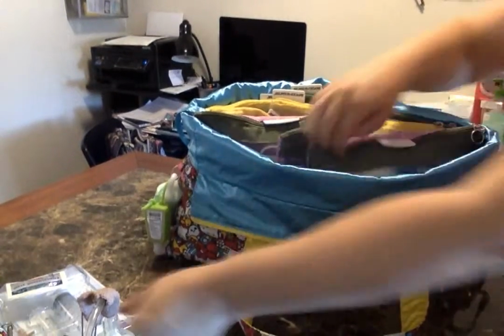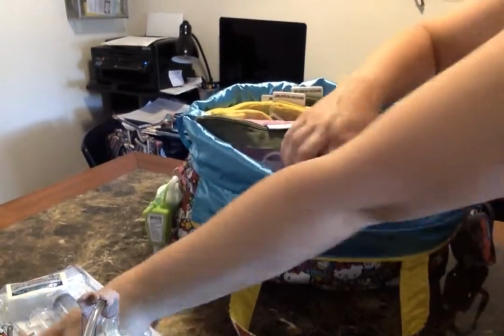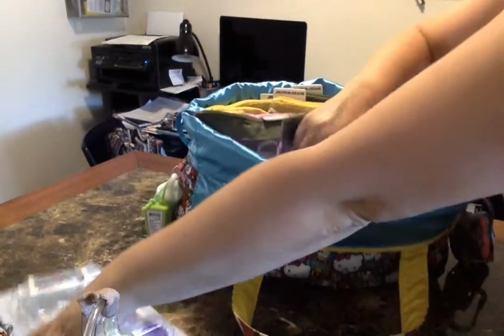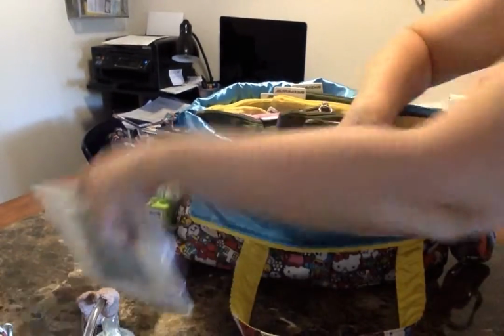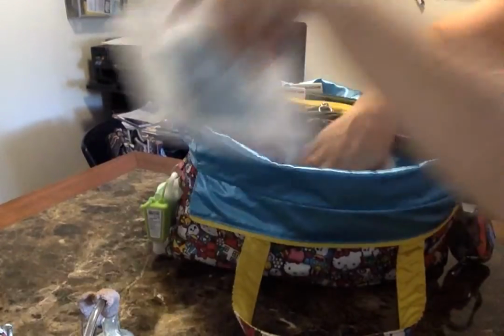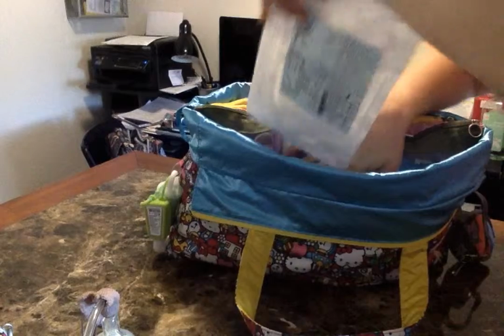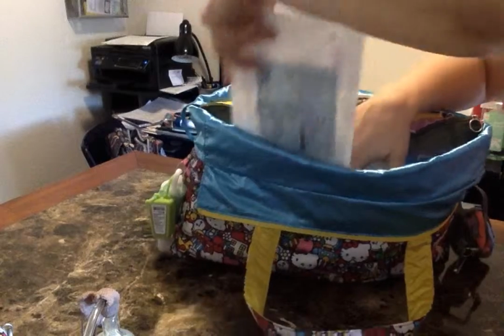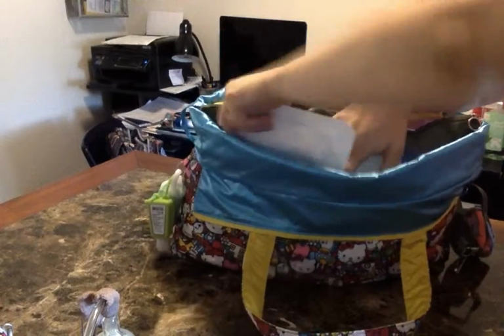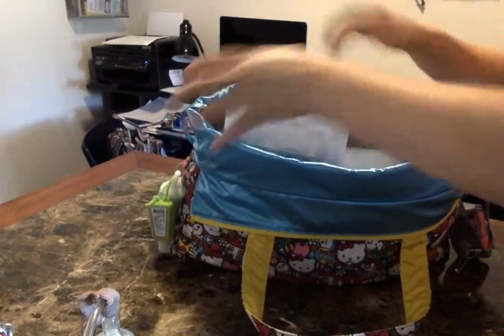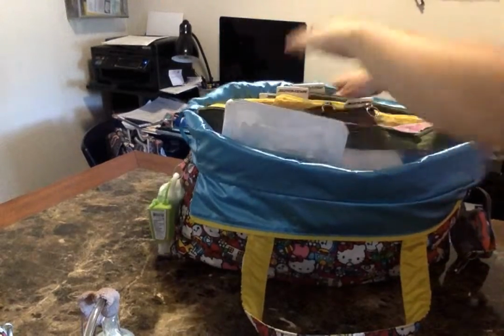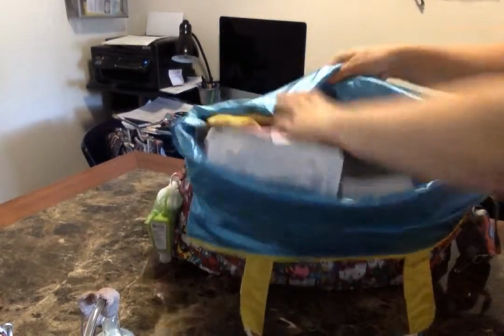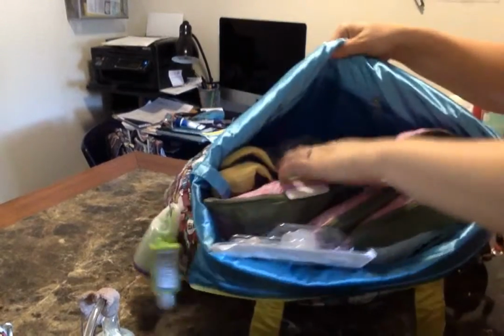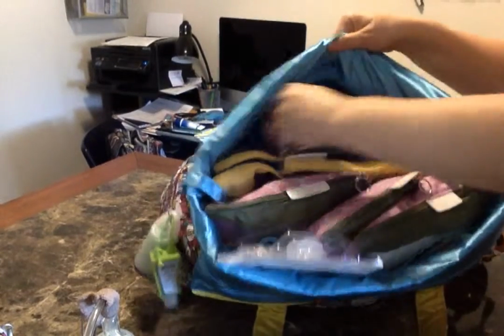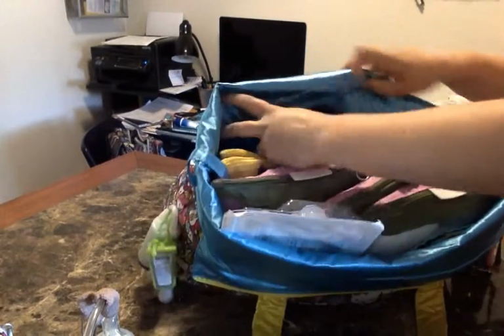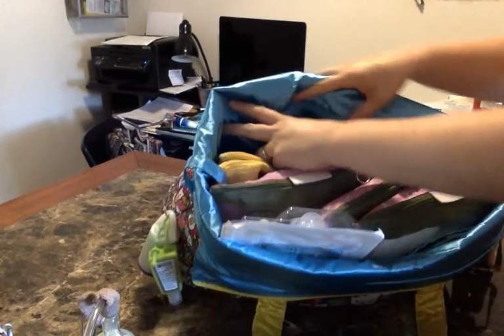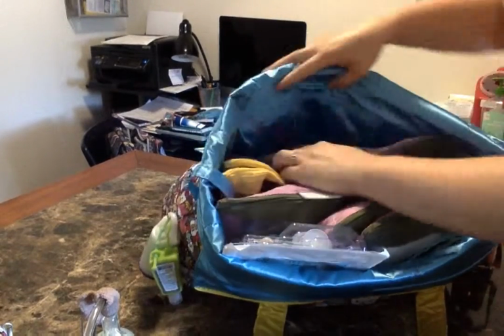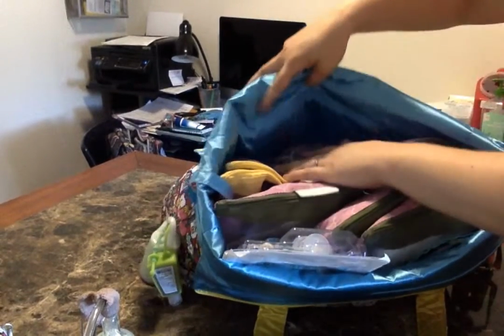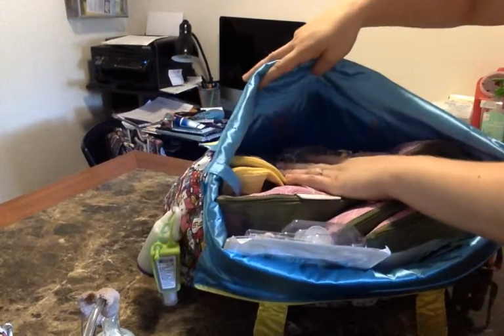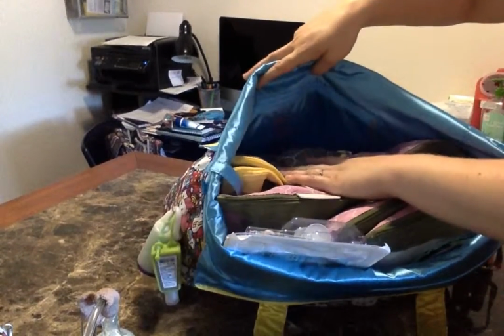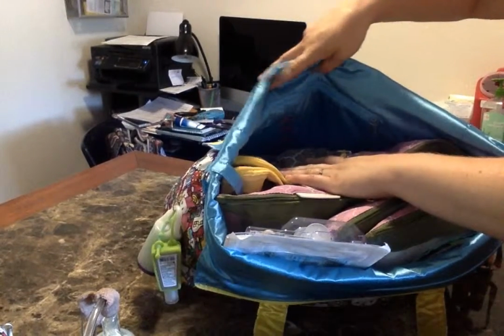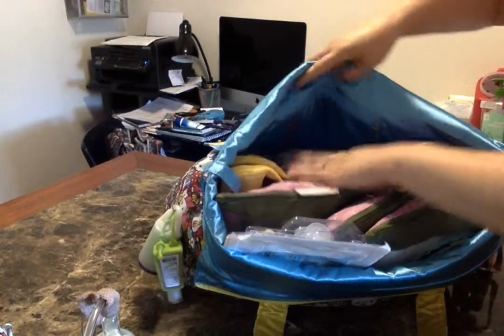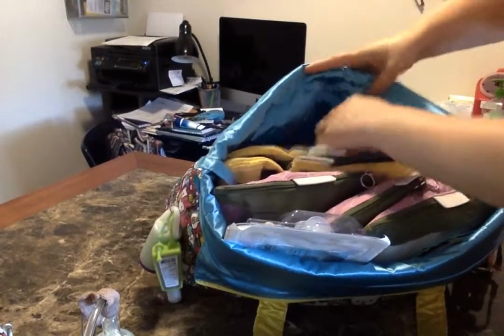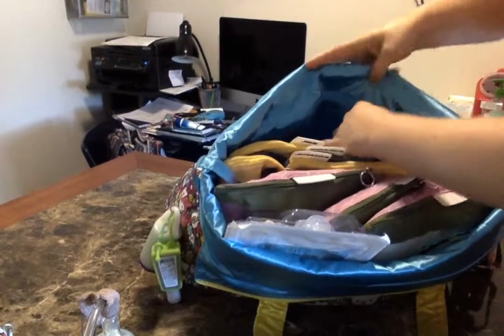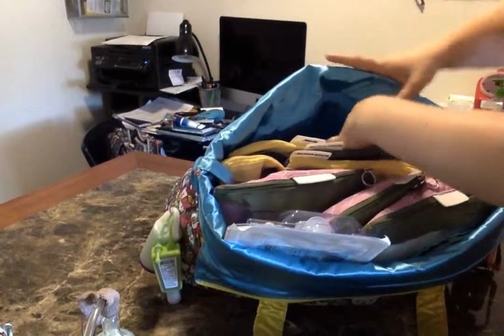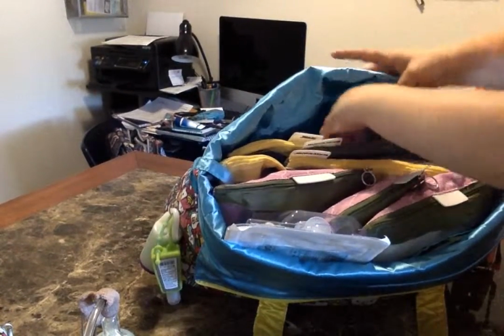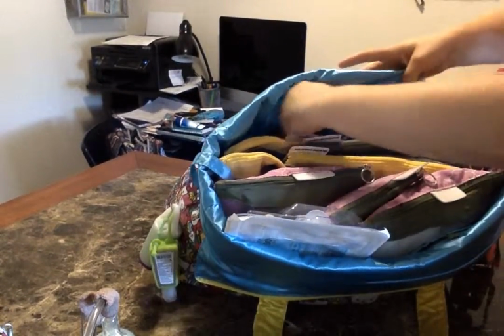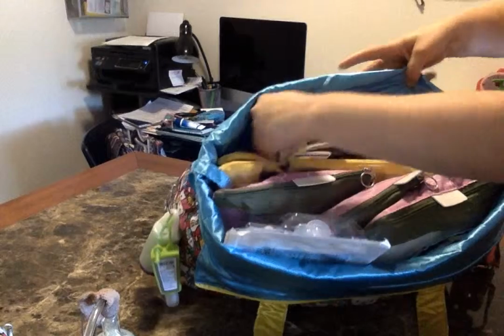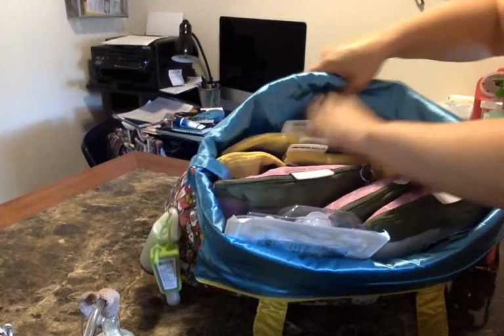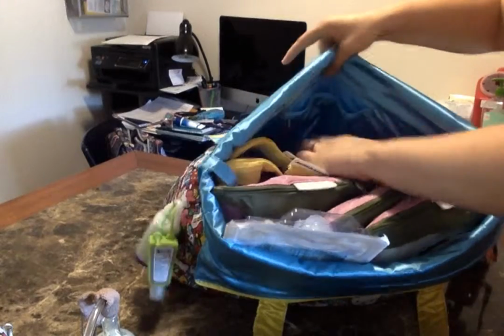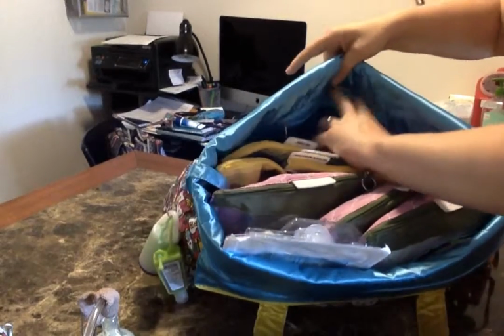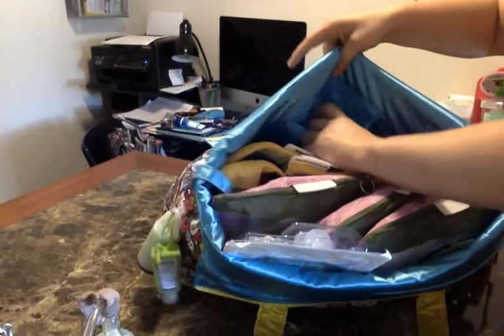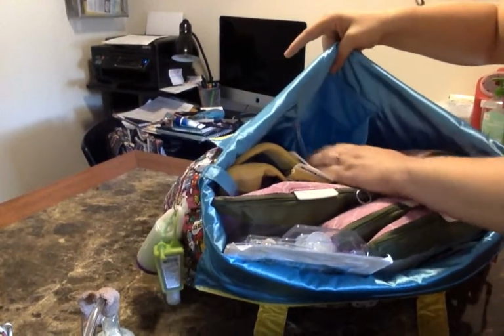The bag also has a zip pocket in the back, but I don't currently have anything in it.